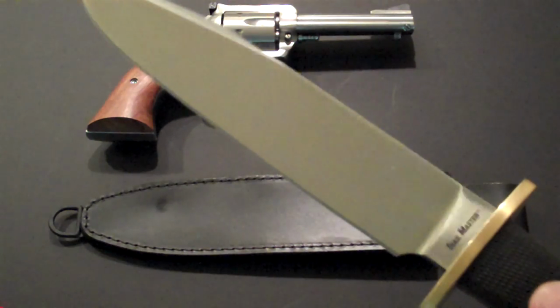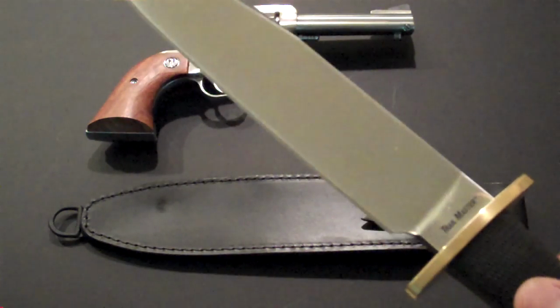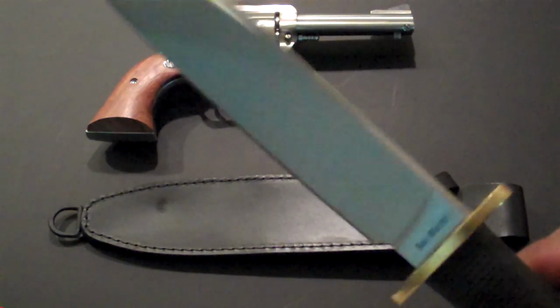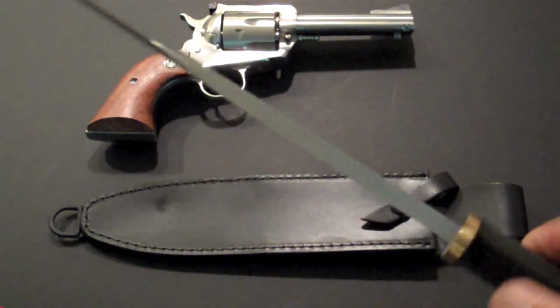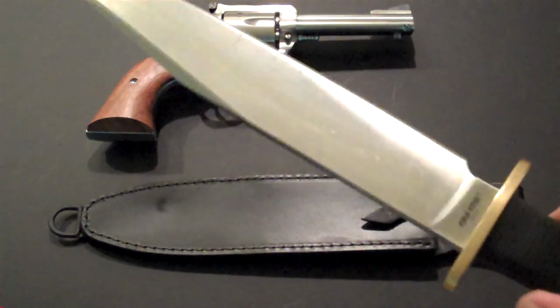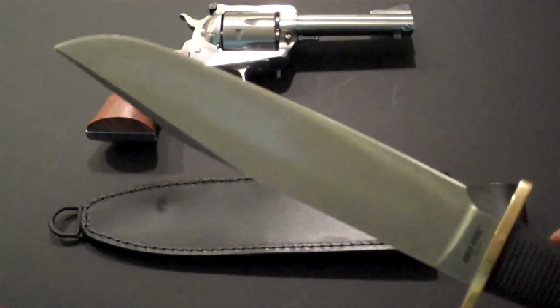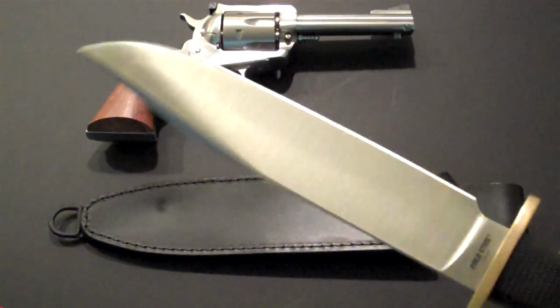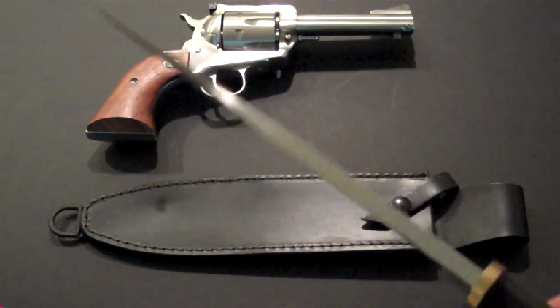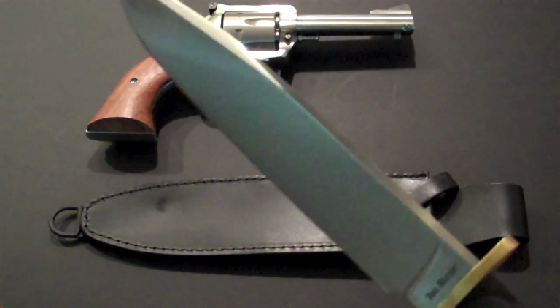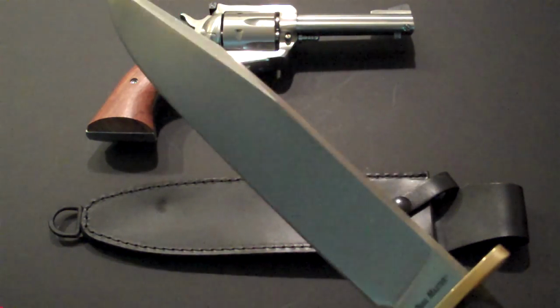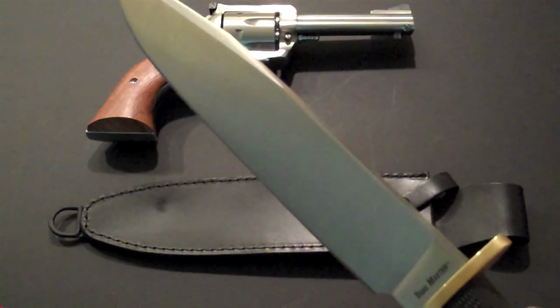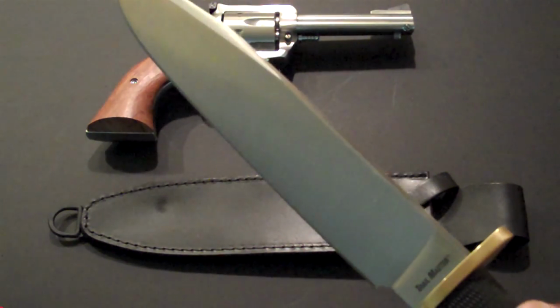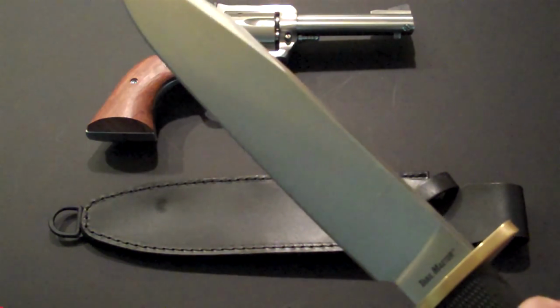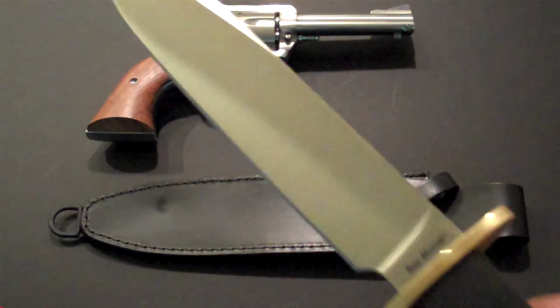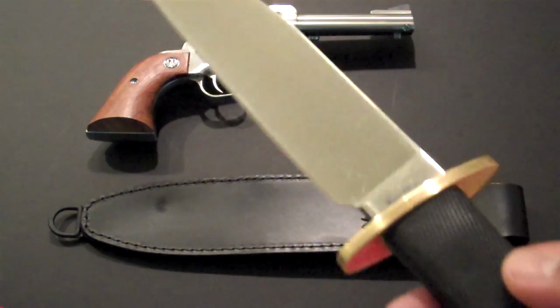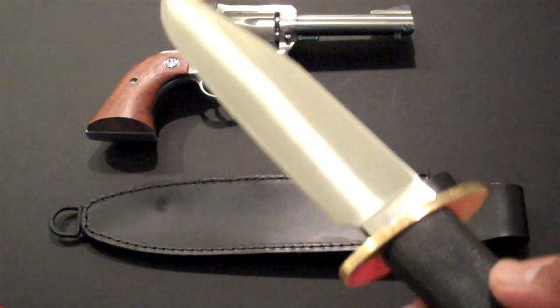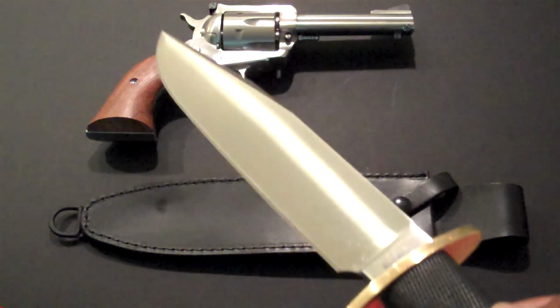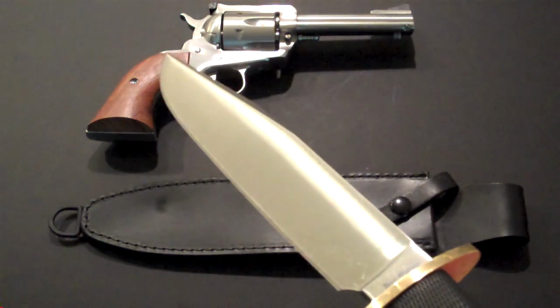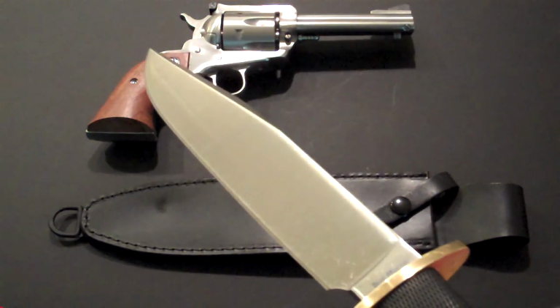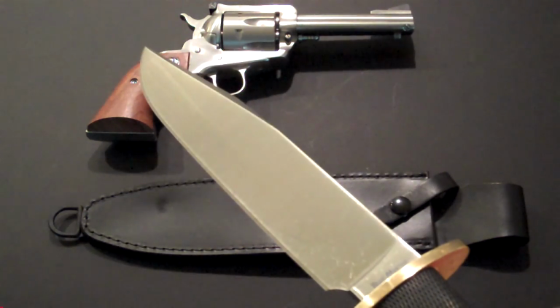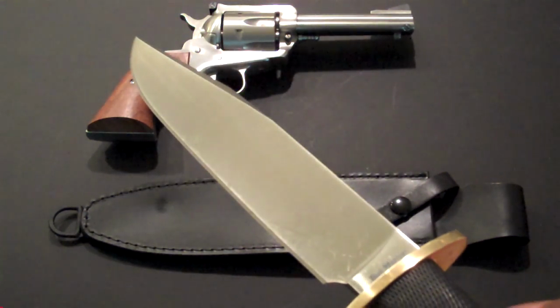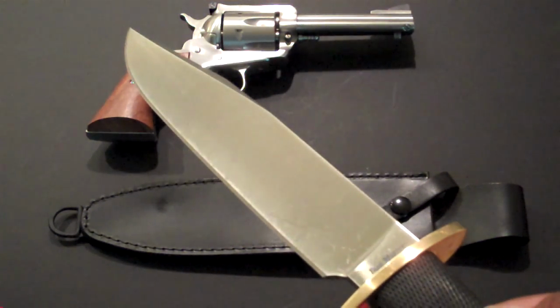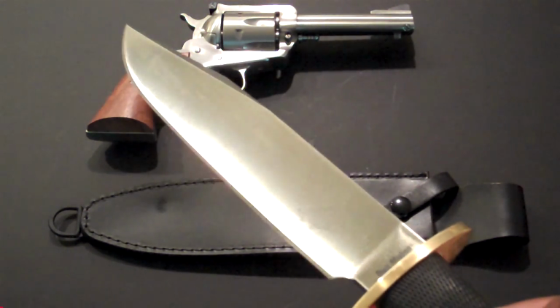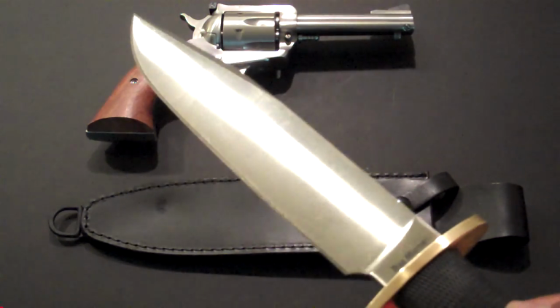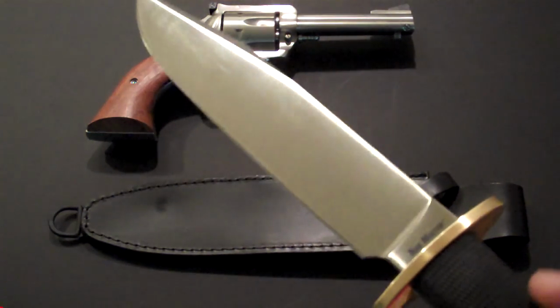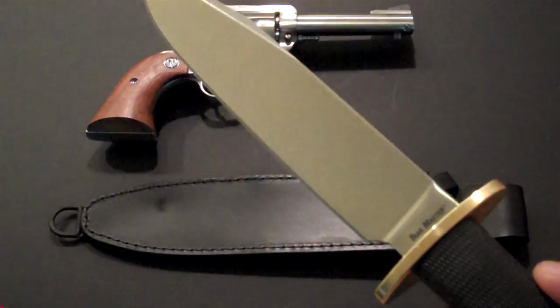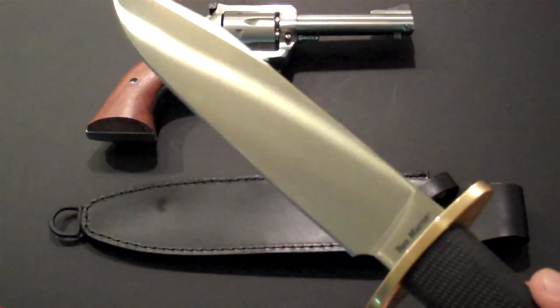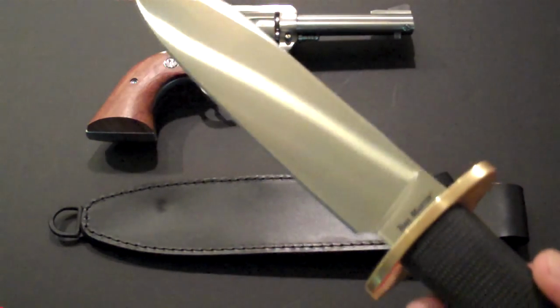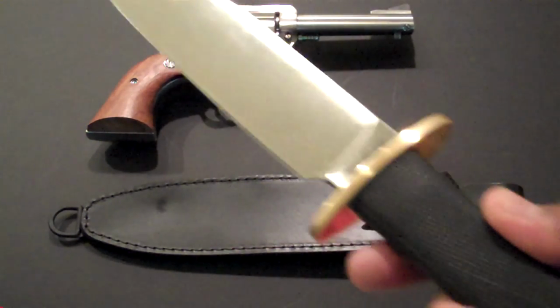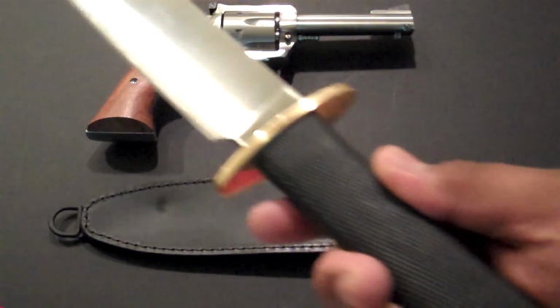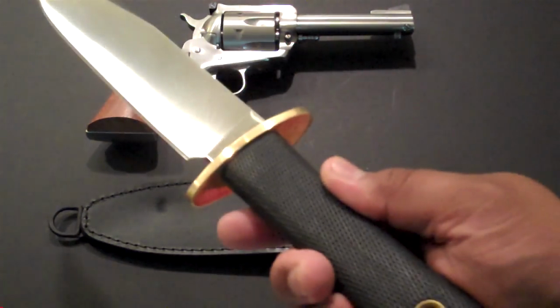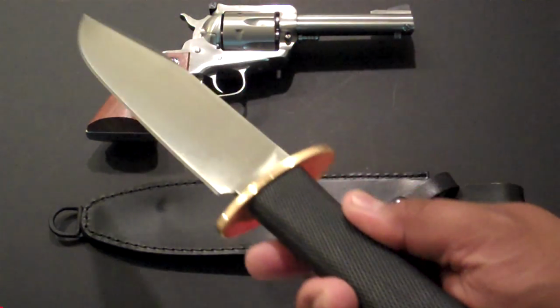Look at this — this is a huge blade, nine and a half inches long. The overall length is 14 and a half inches.